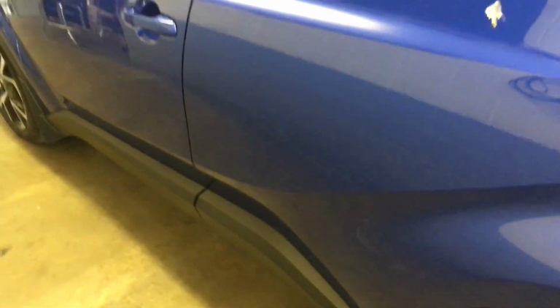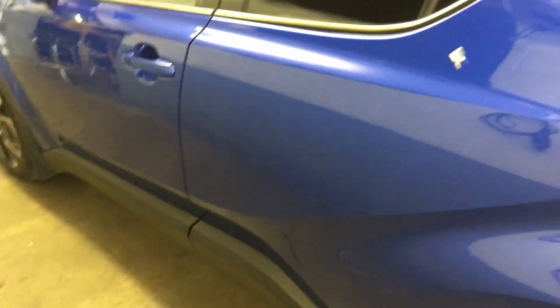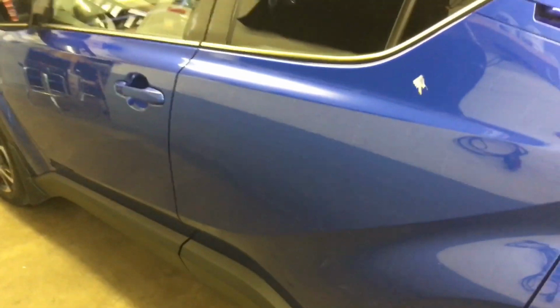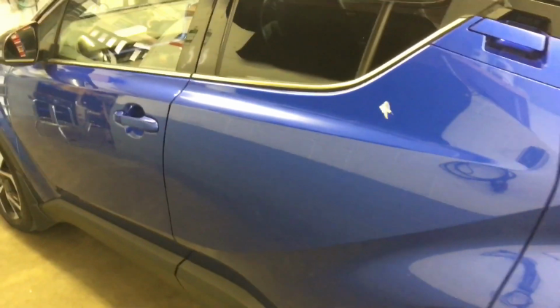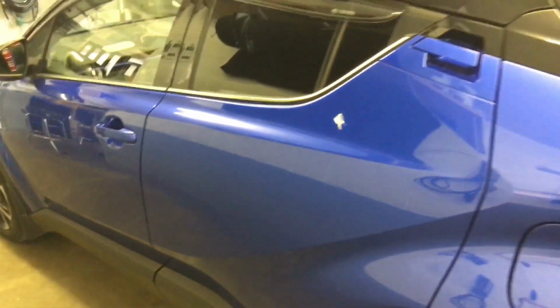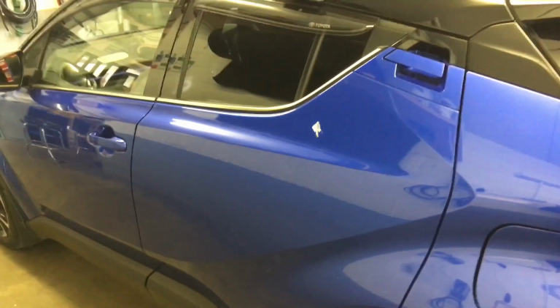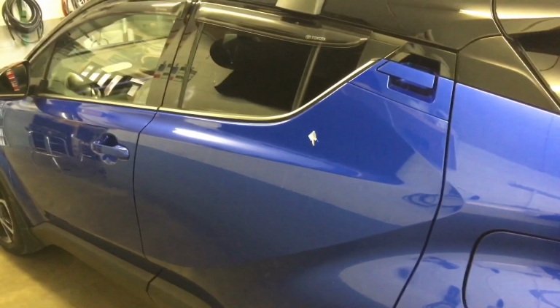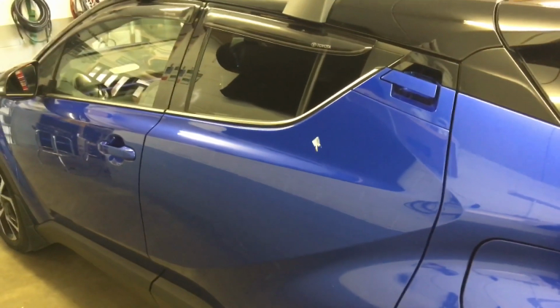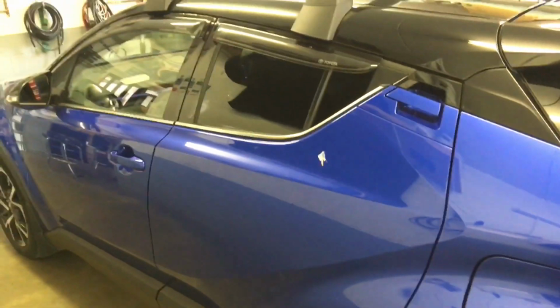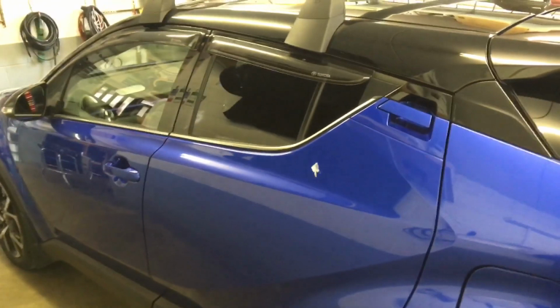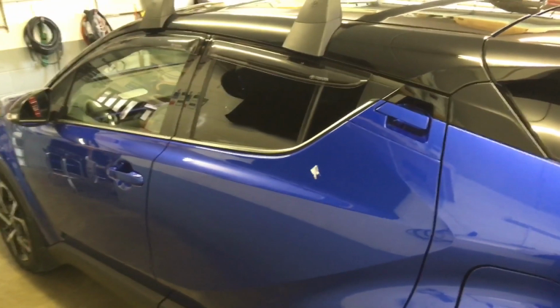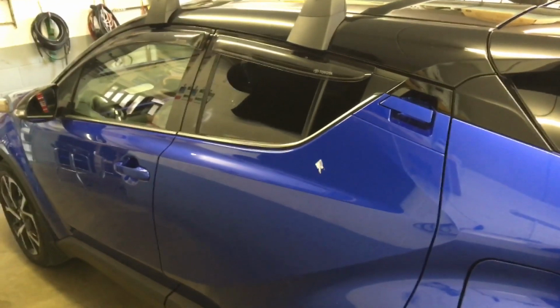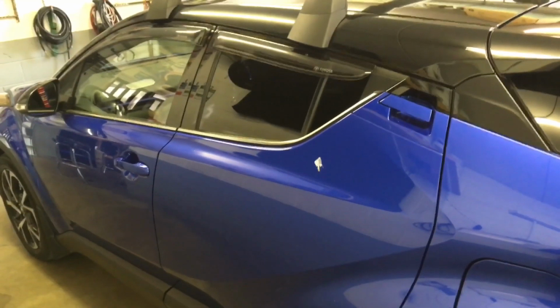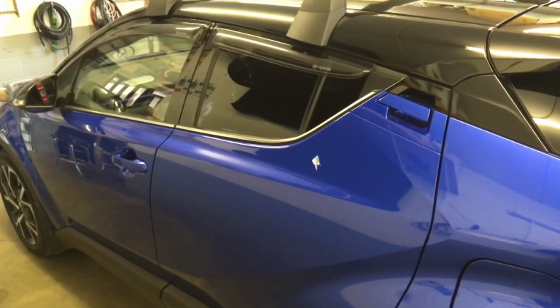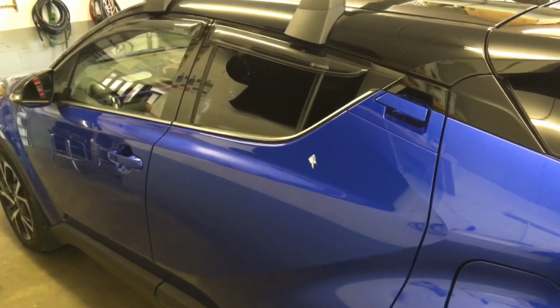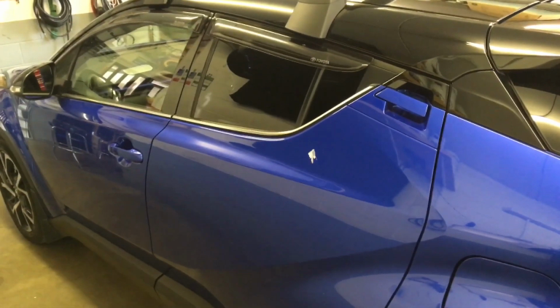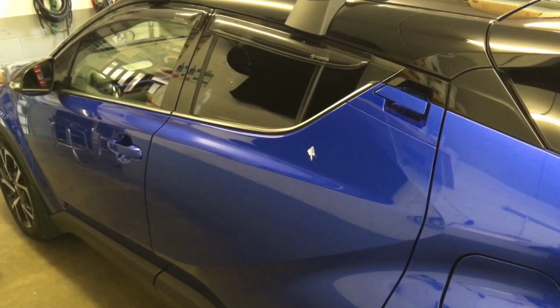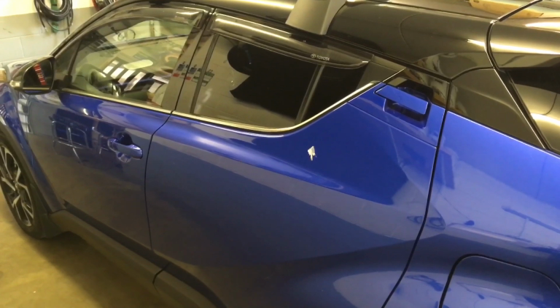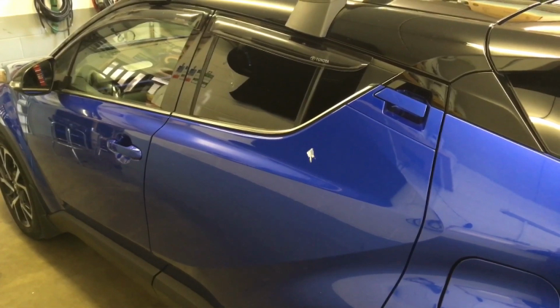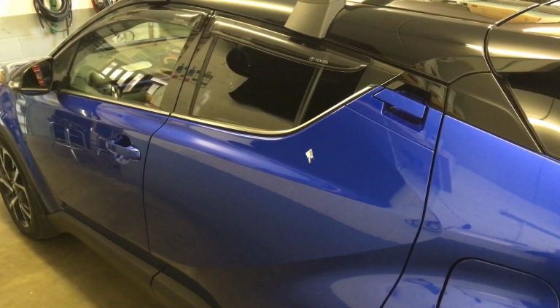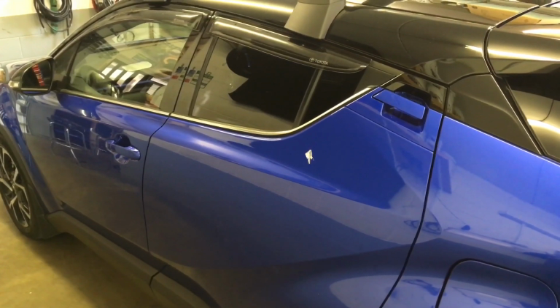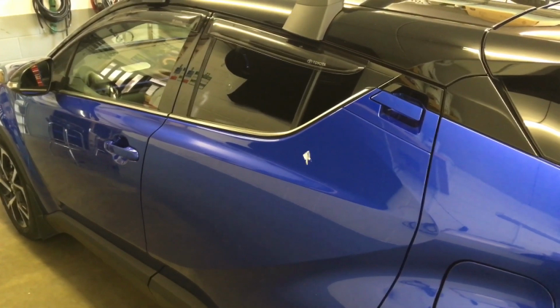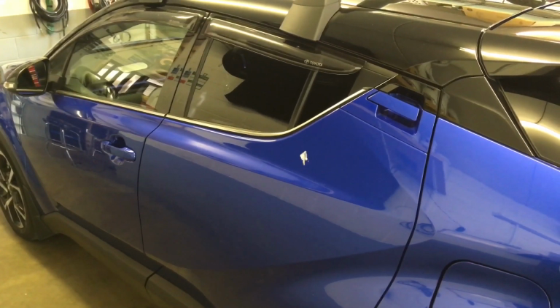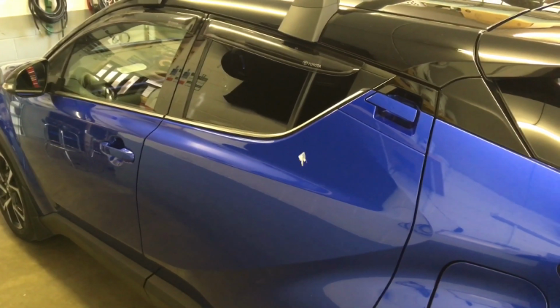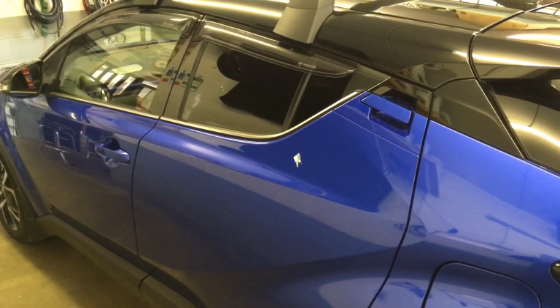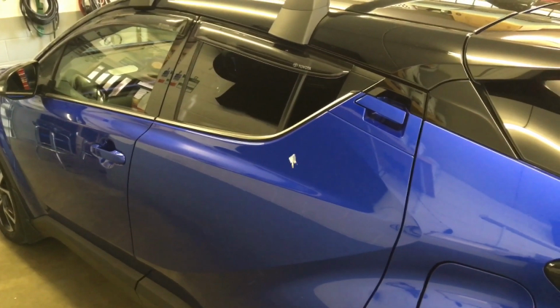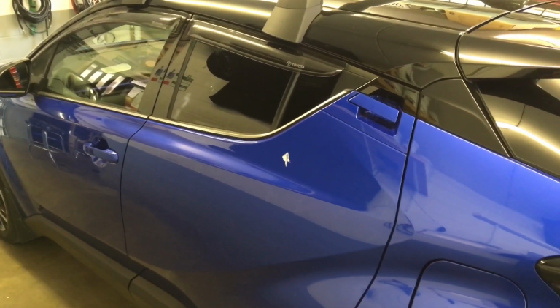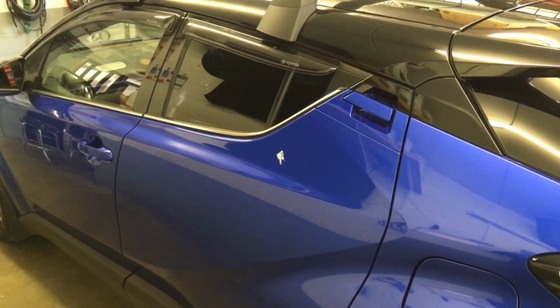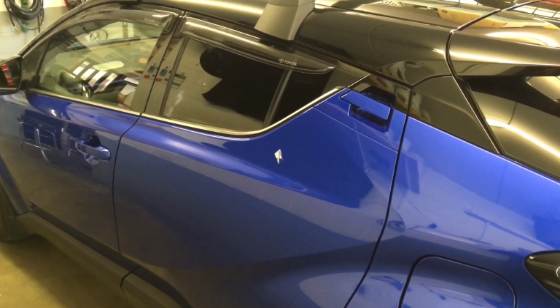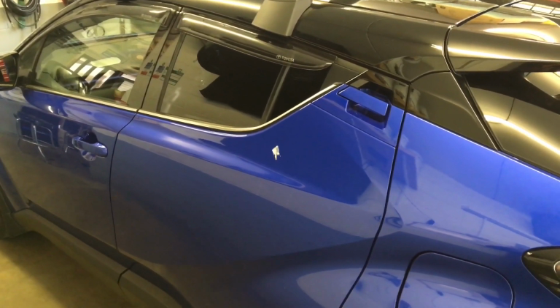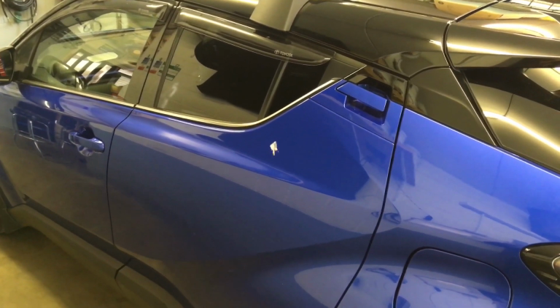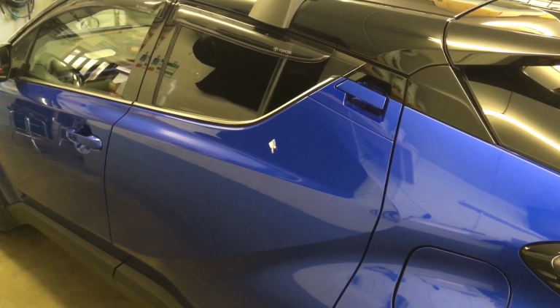For further information on upgrading soundproofing in your vehicle, give us a call on 0114 257 1550. Thank you for watching.